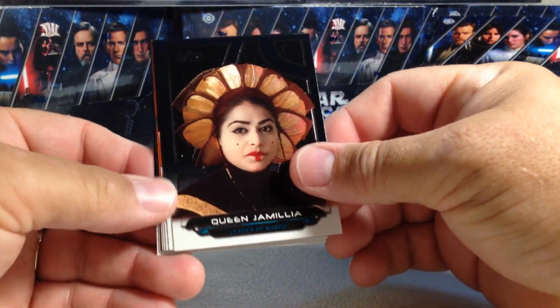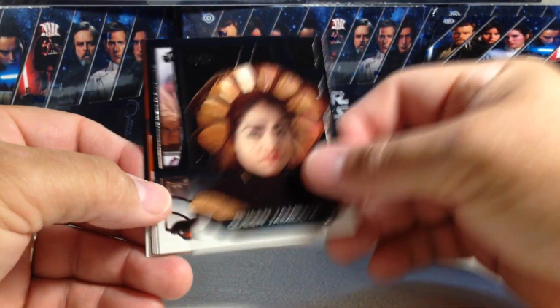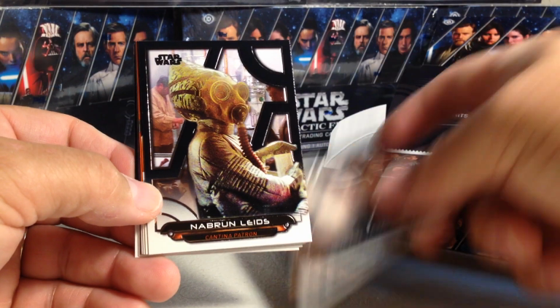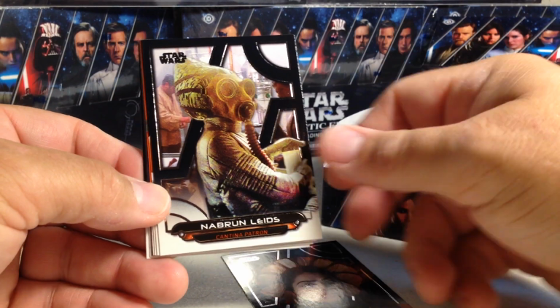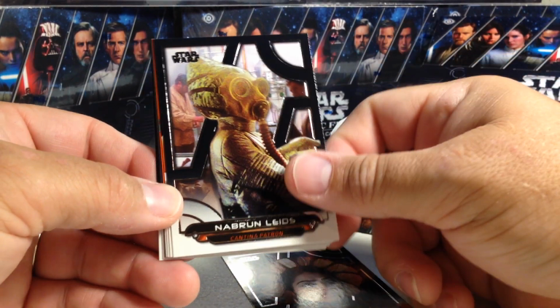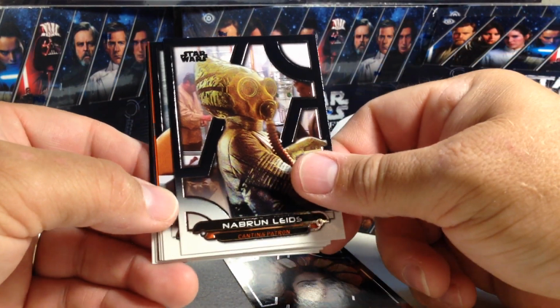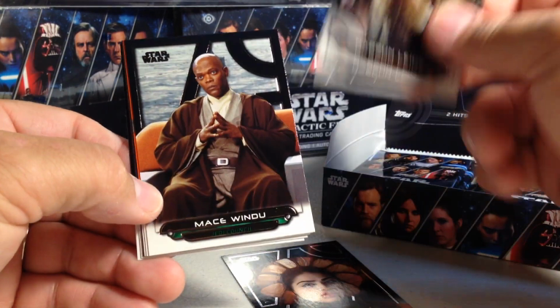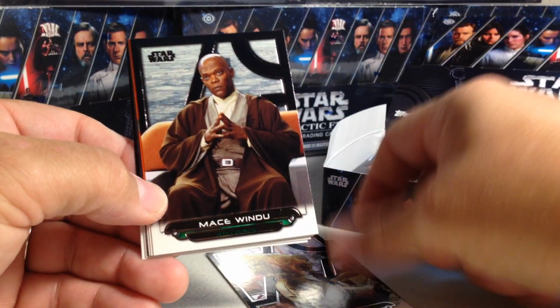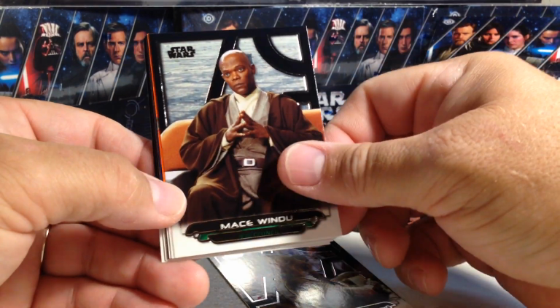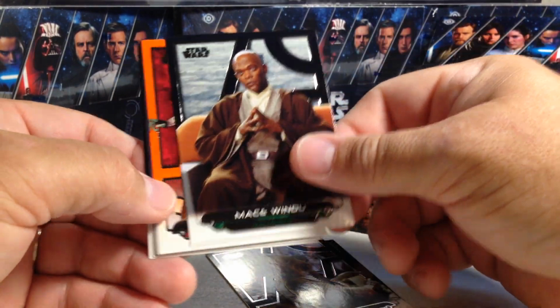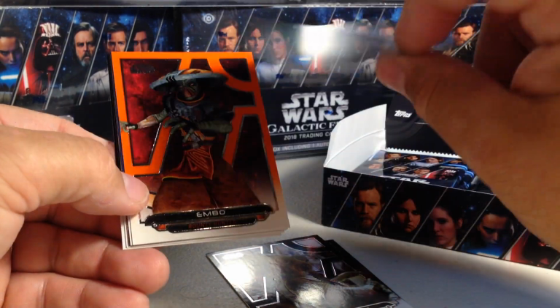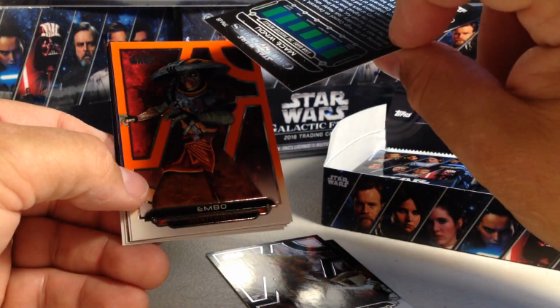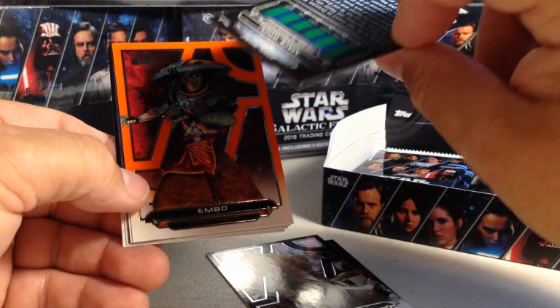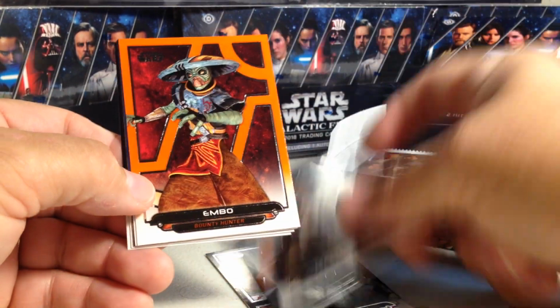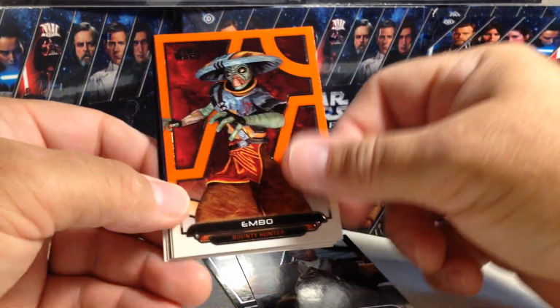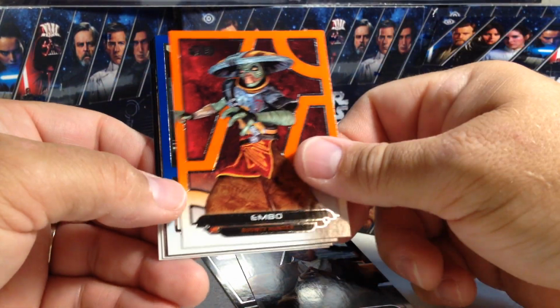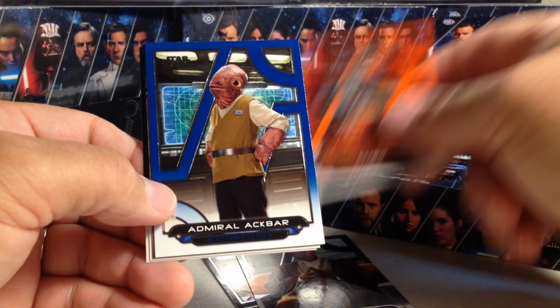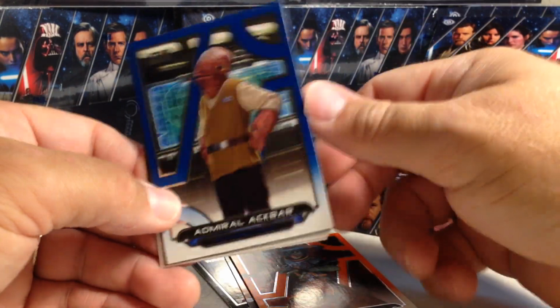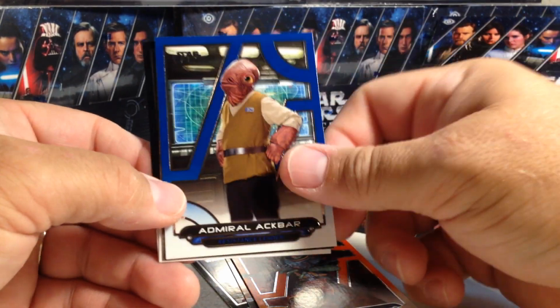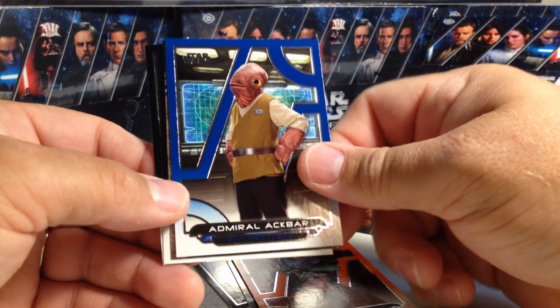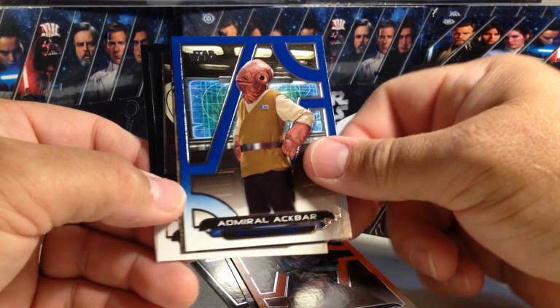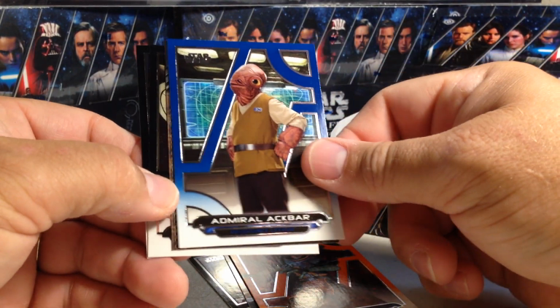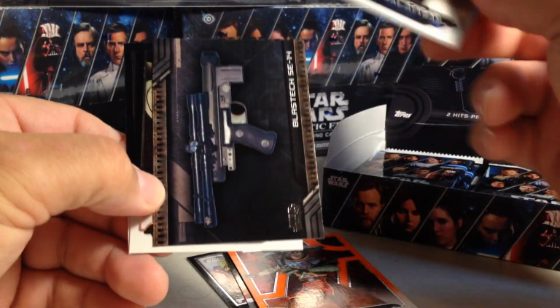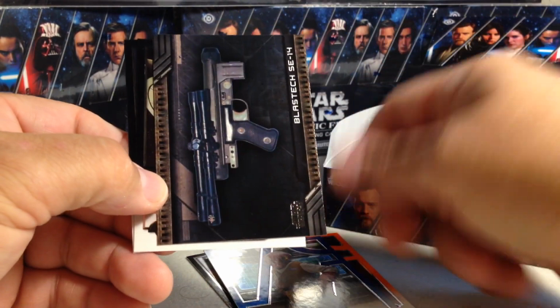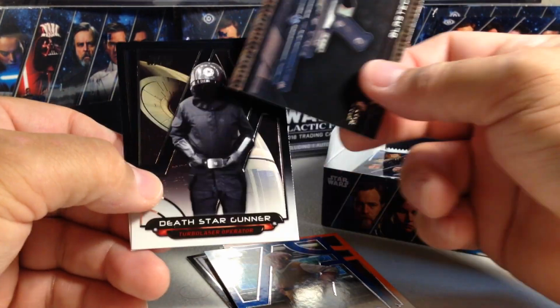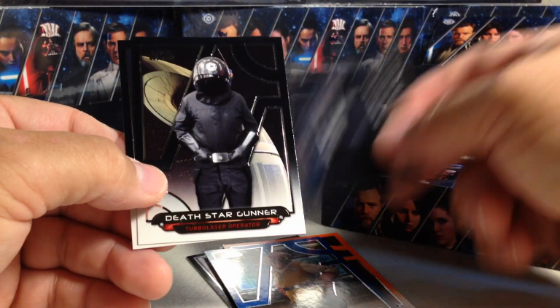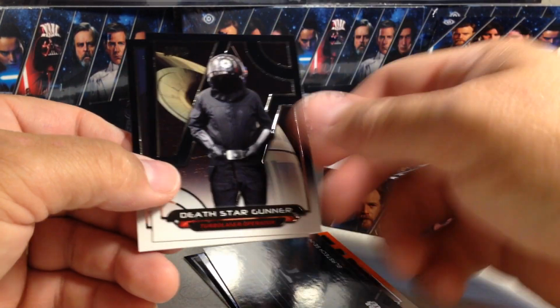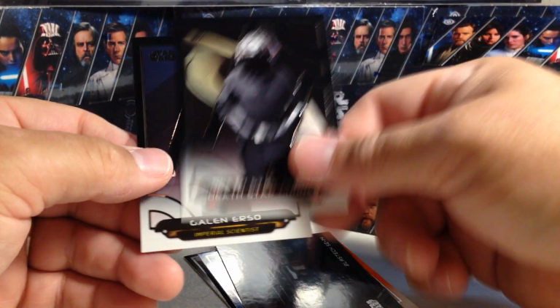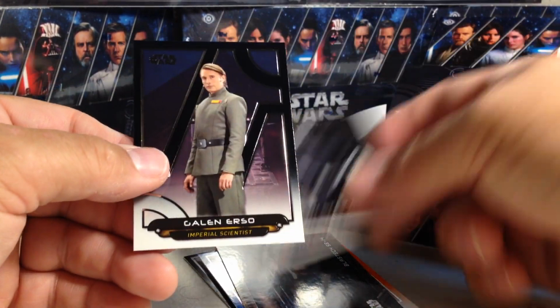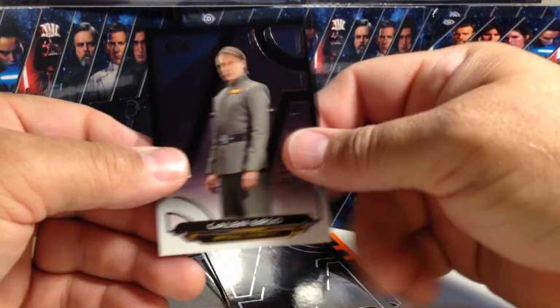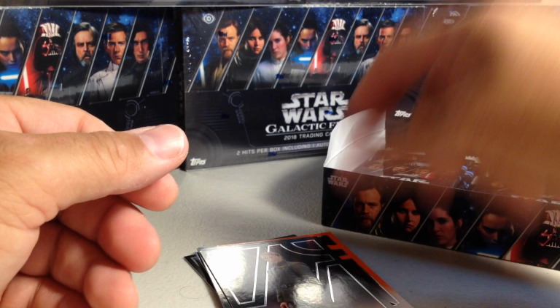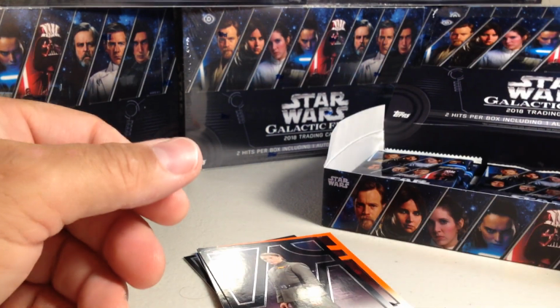Queen Jamelia, Leeds, Mace Windu, I've got an Embo, Admiral Ackbar, Blue, a Blaster, Death Star Gunner, and Galen Urso.